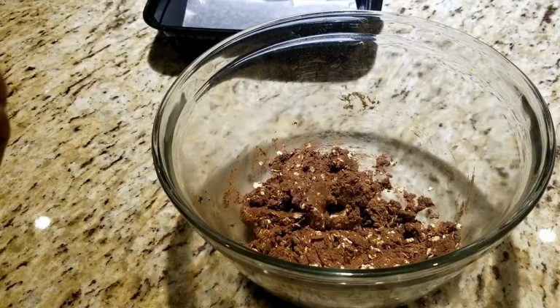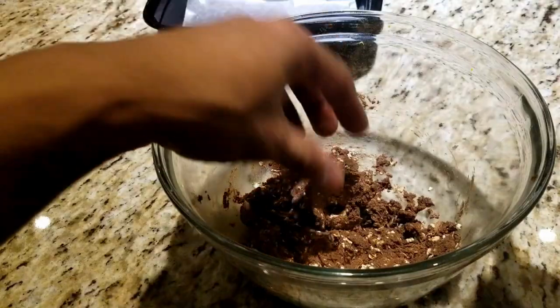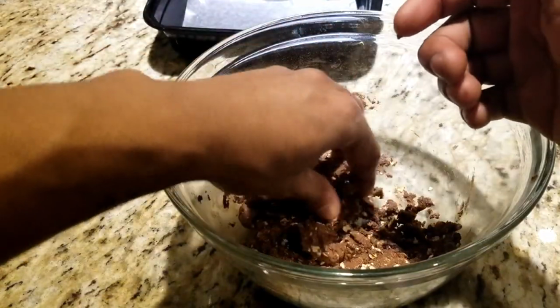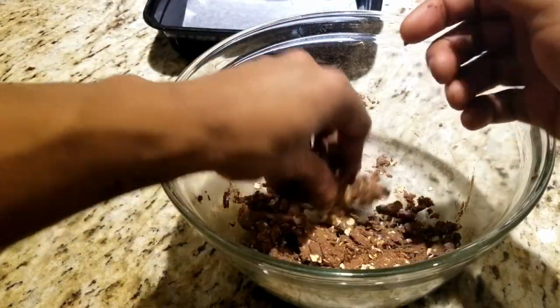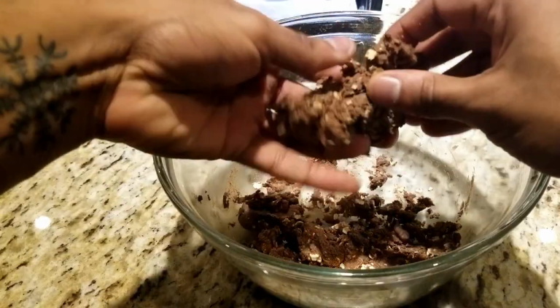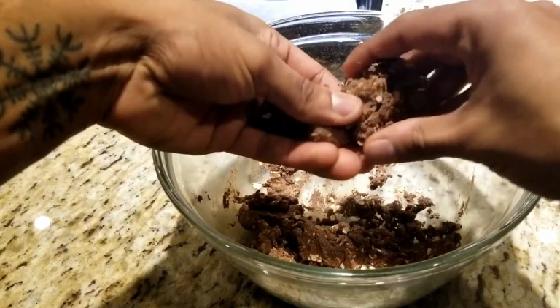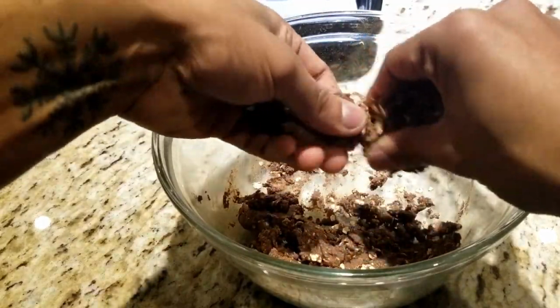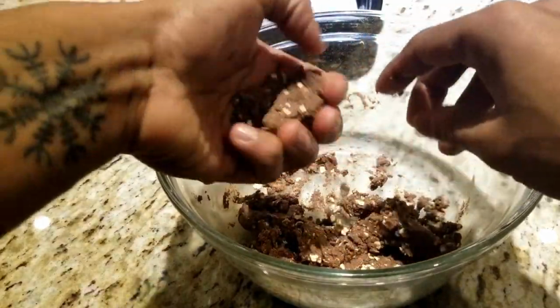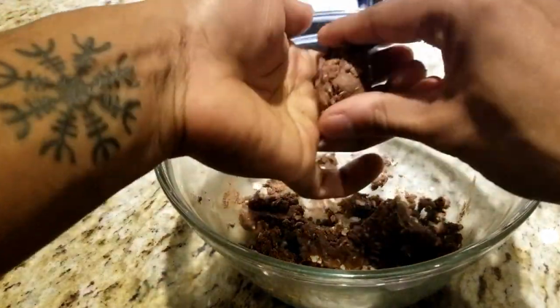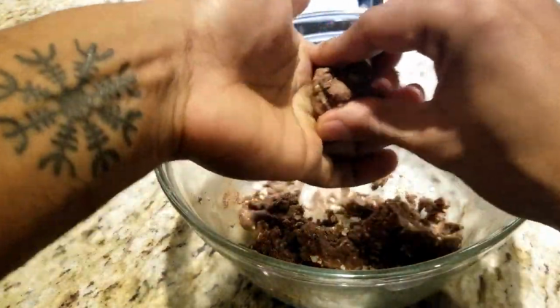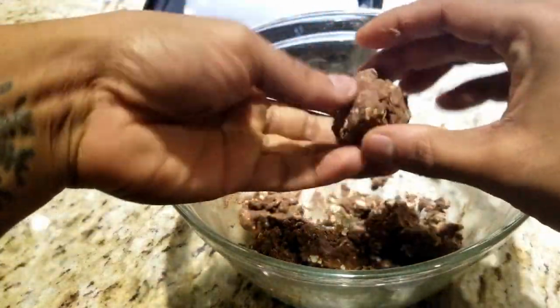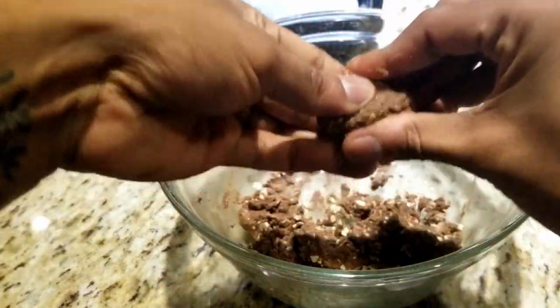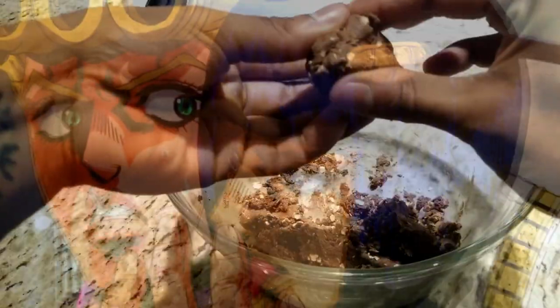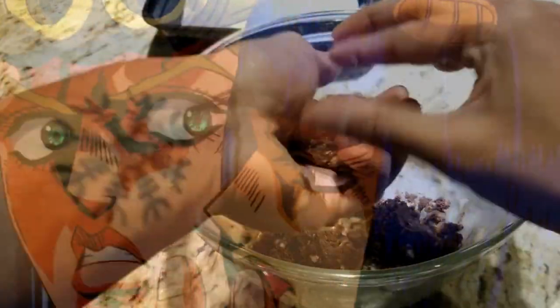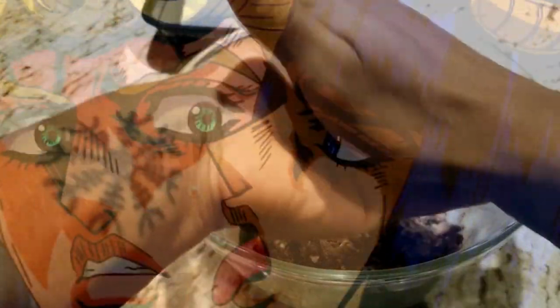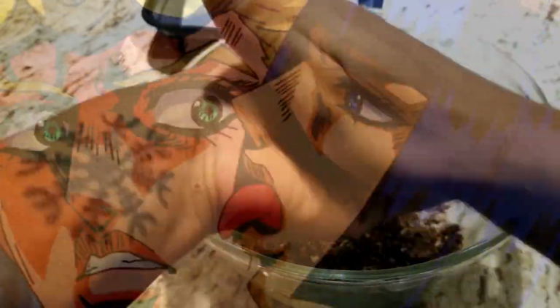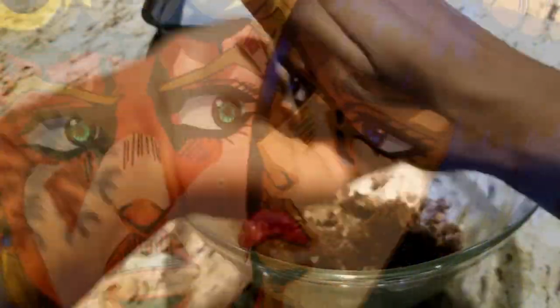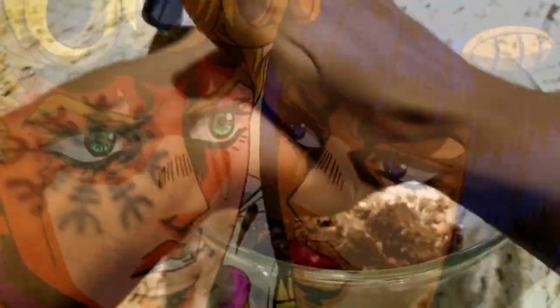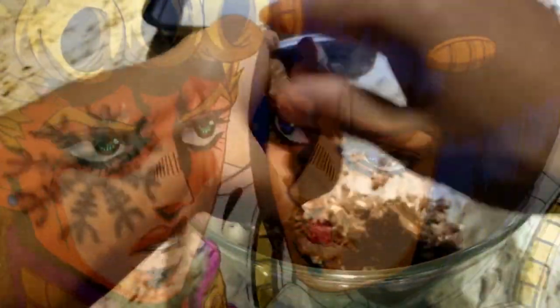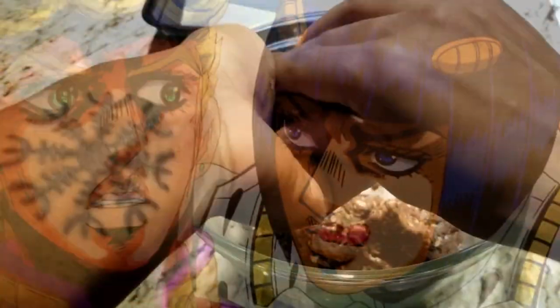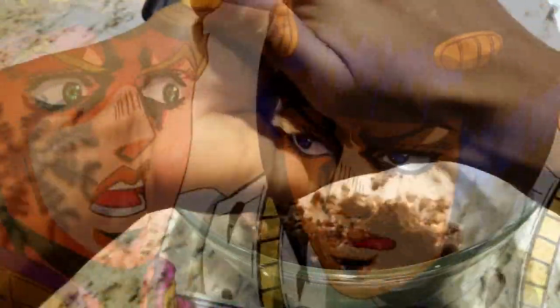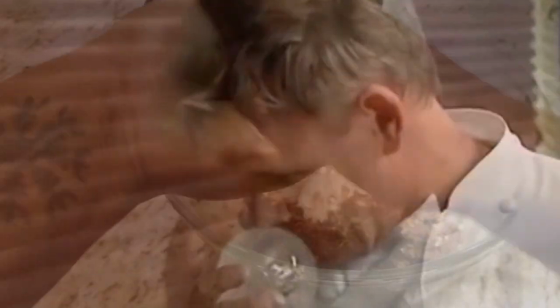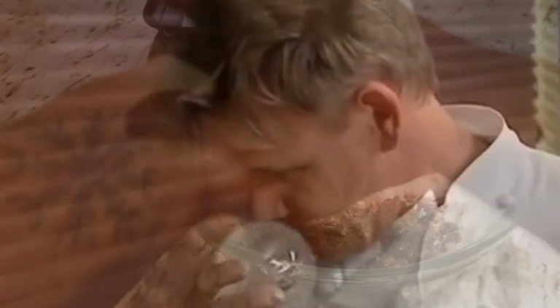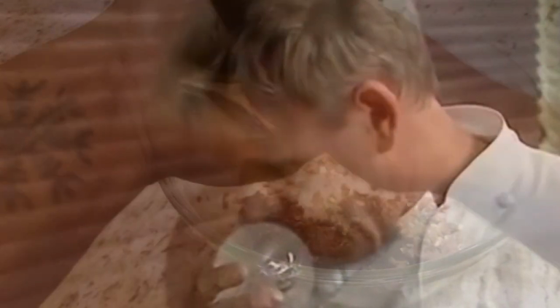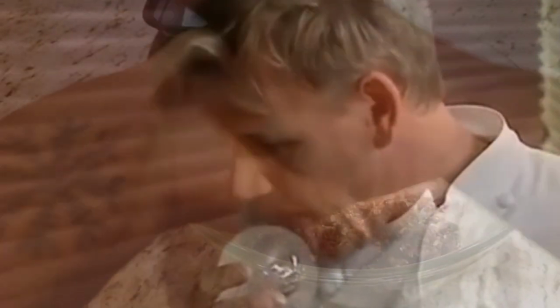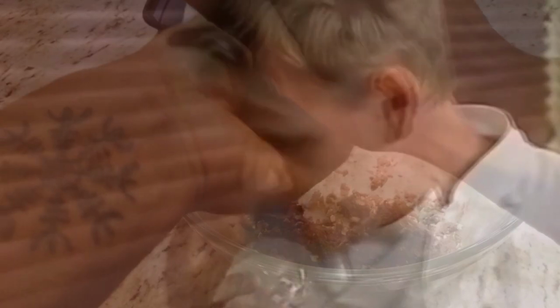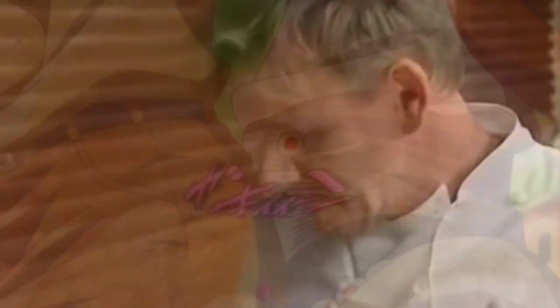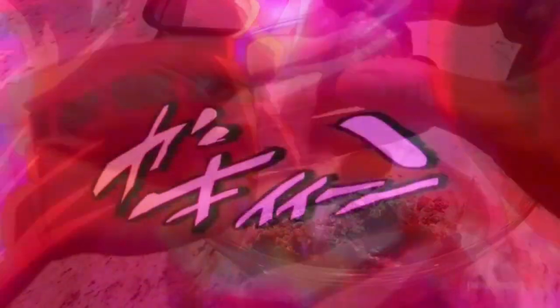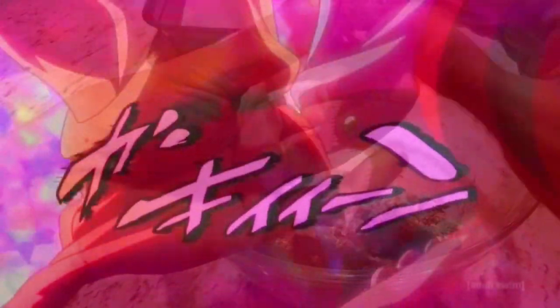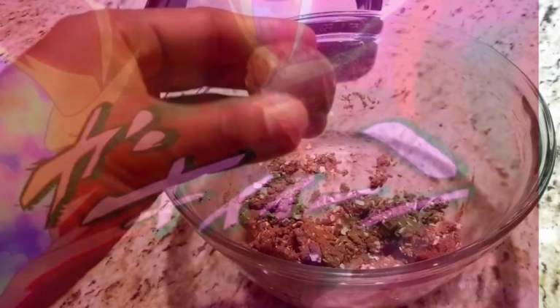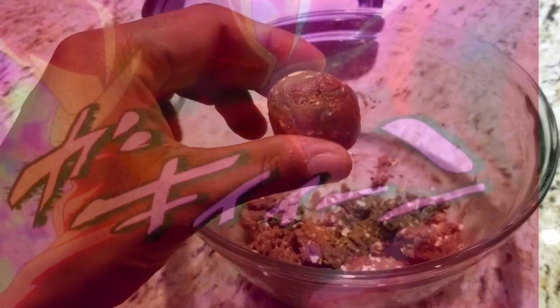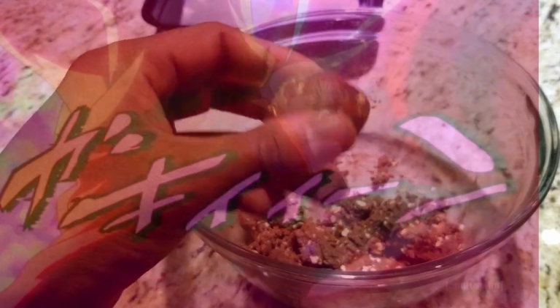To form the balls, just take a bit of the mixture in between your hands and roll it between your palms, just like a meatball. Accept the ball. Drop the ball. Caress the ball. Let them enter through your fingertips and flow through your body. Feel the ball.